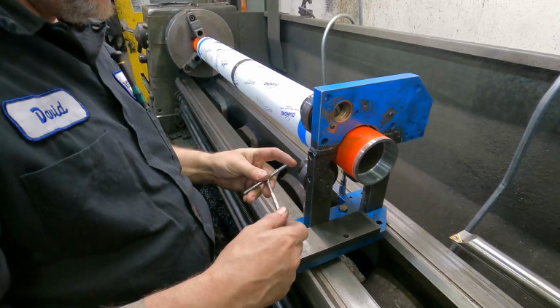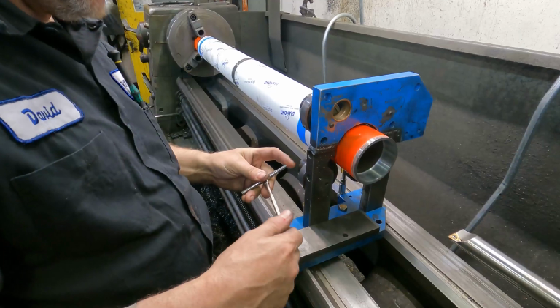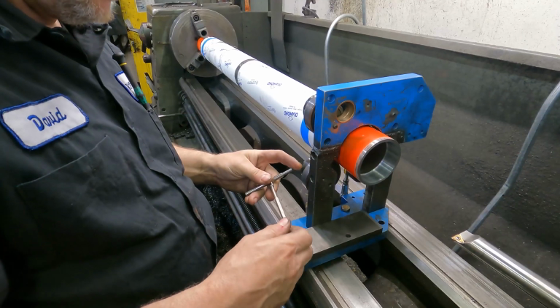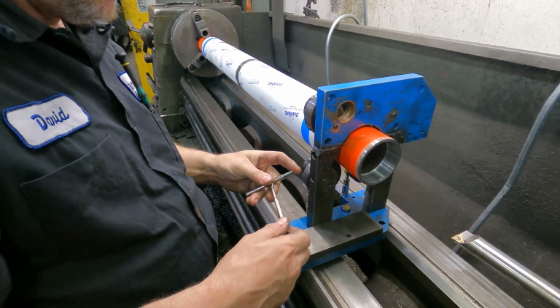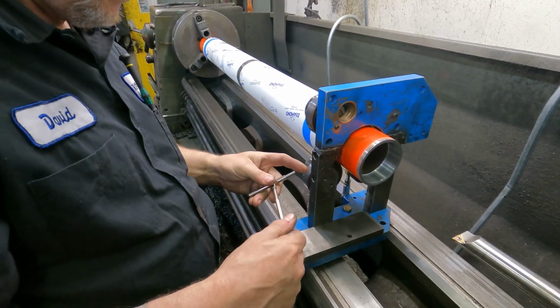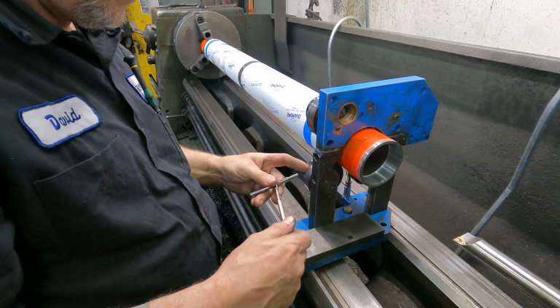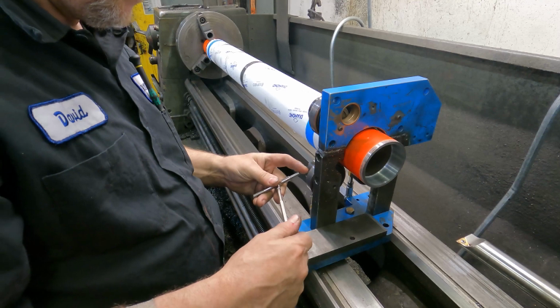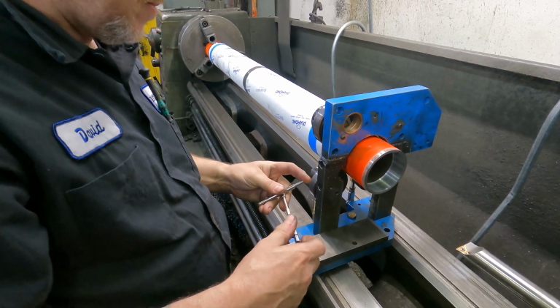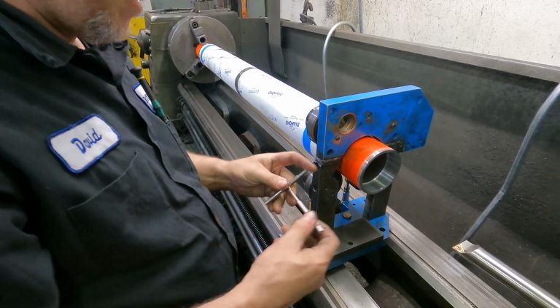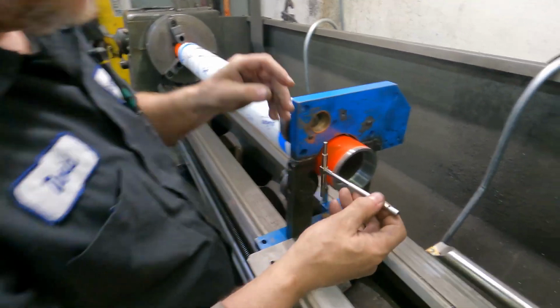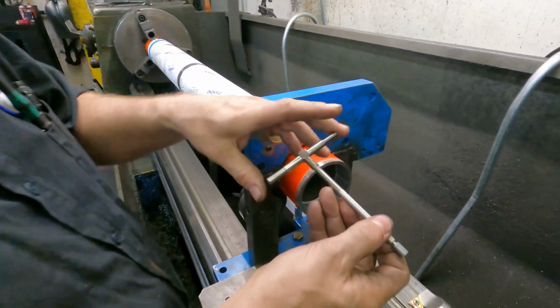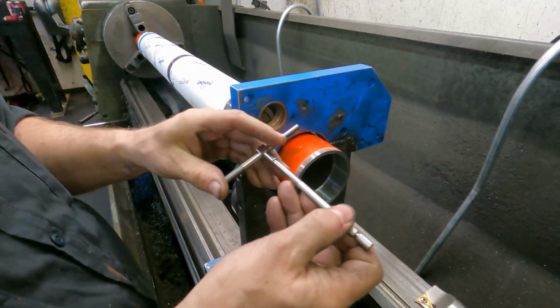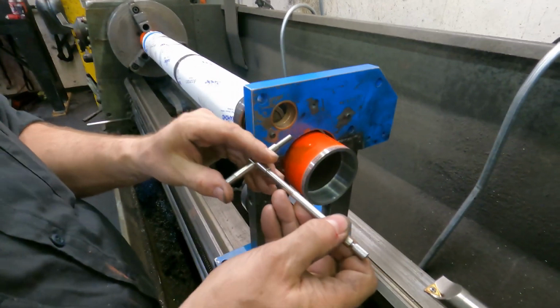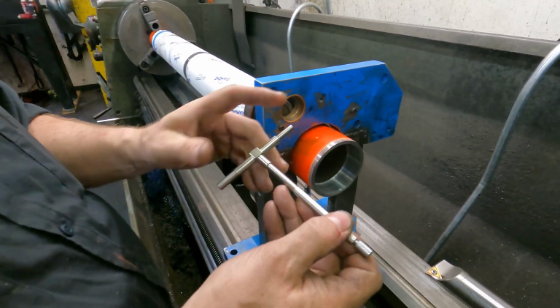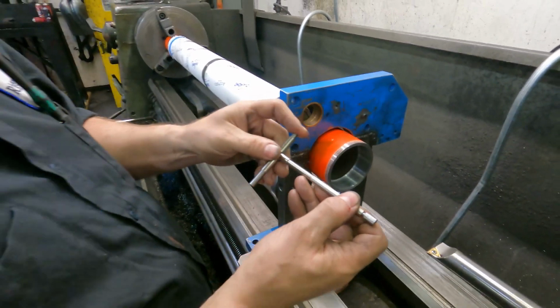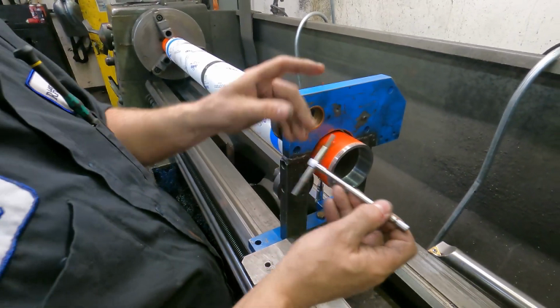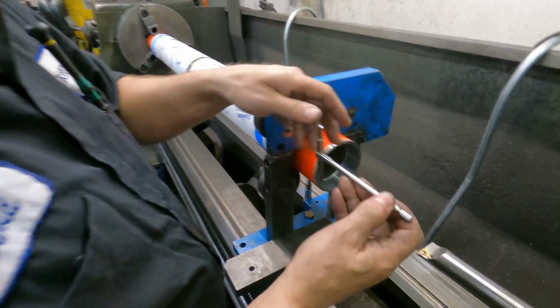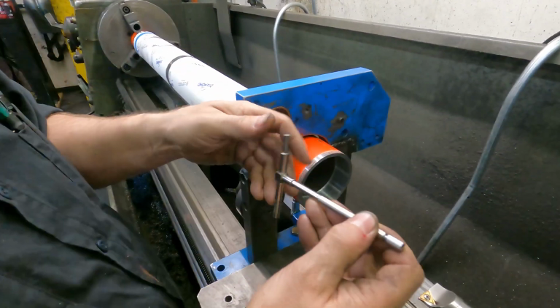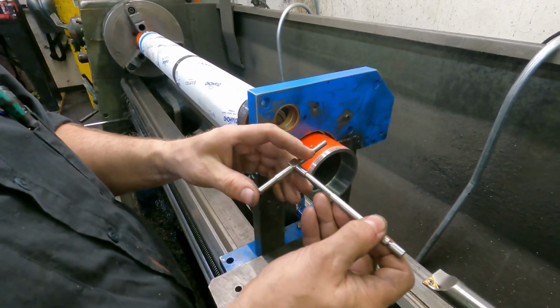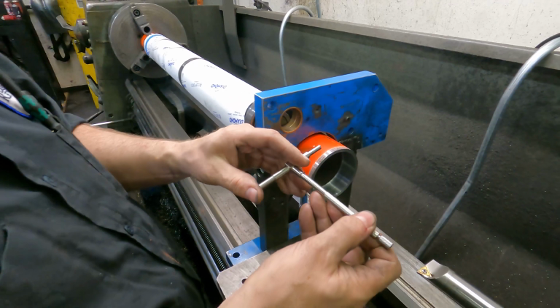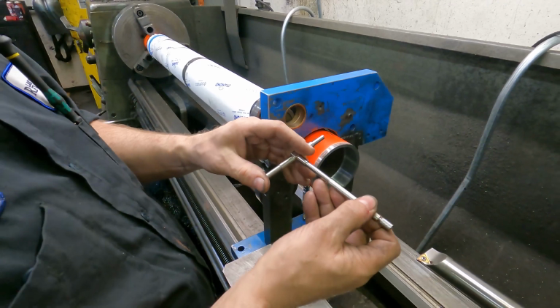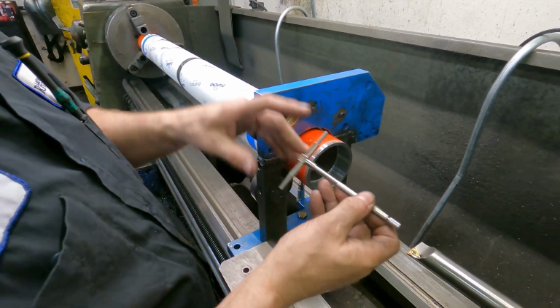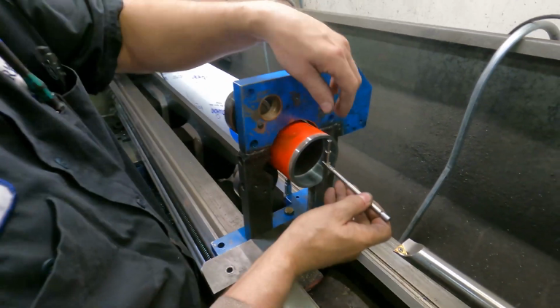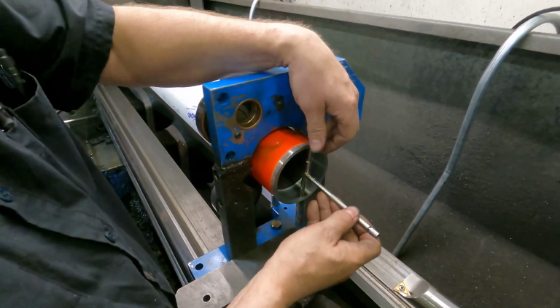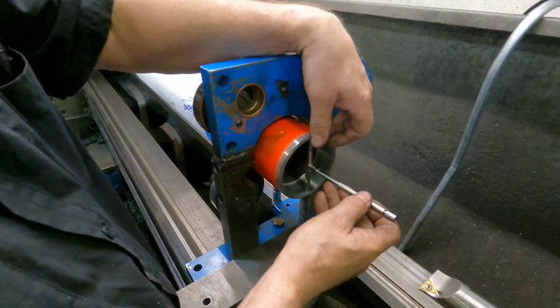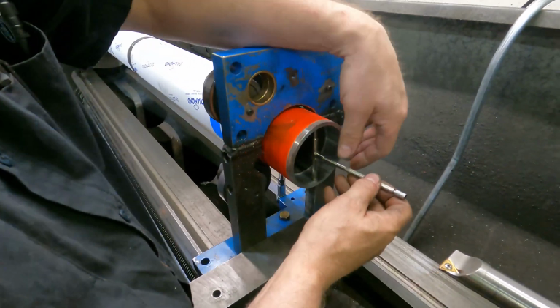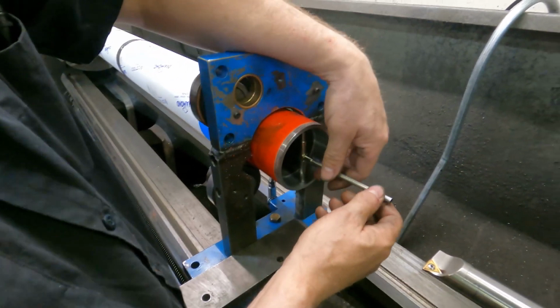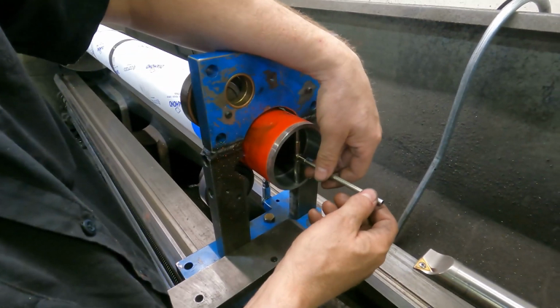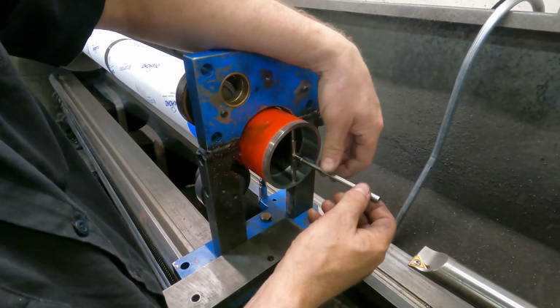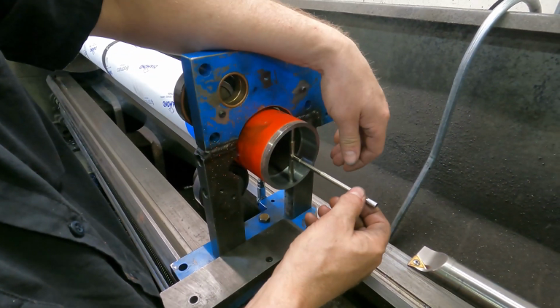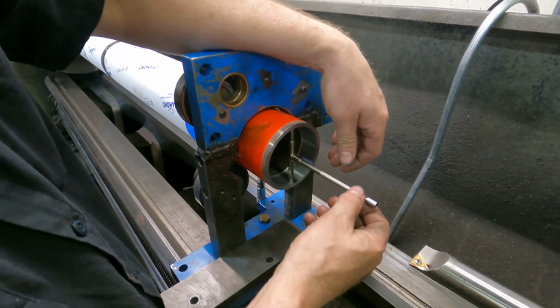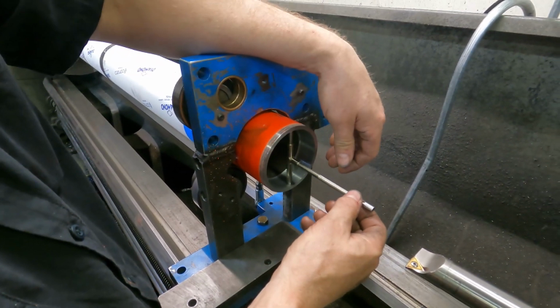It doesn't take much to lock it. And both sides spring, so you can fit in a smaller area. So that's the three to six inch one, right? Yeah.